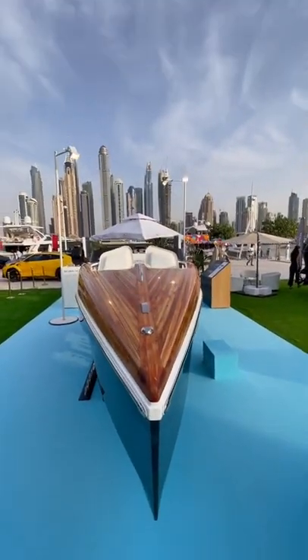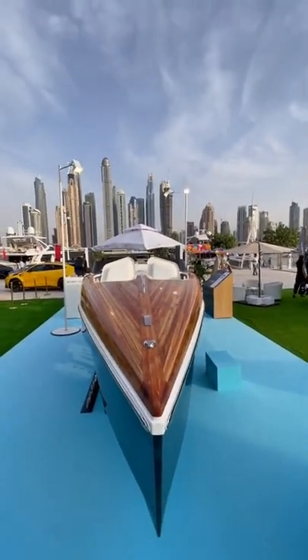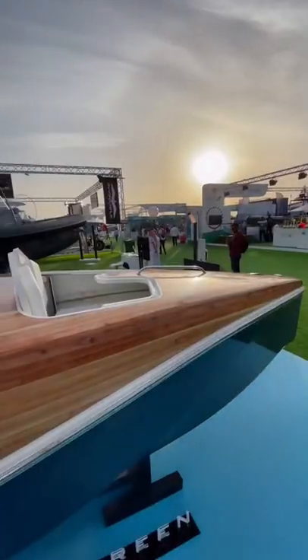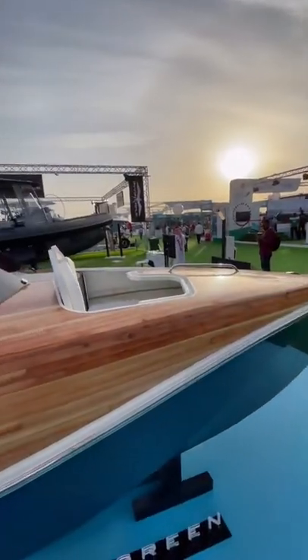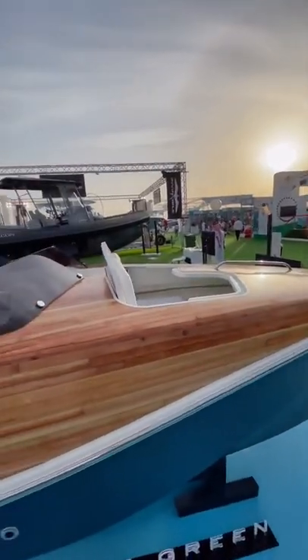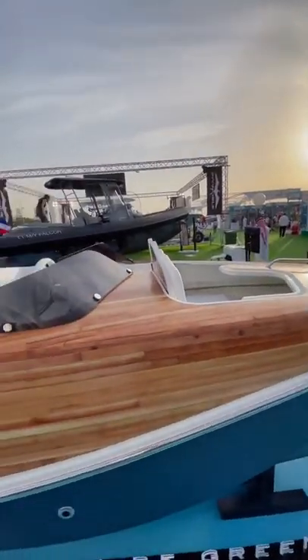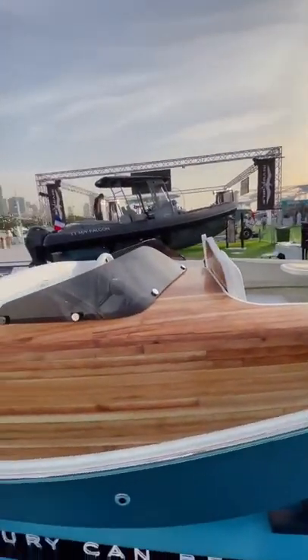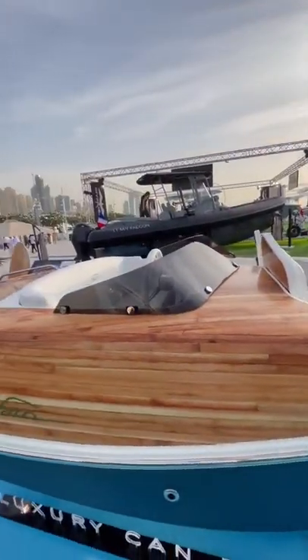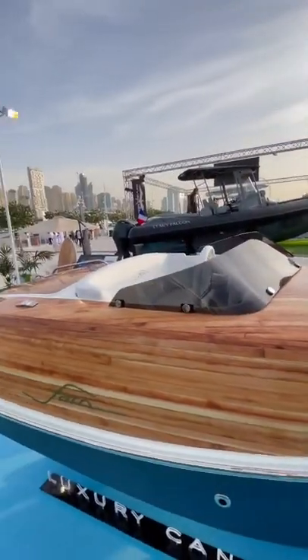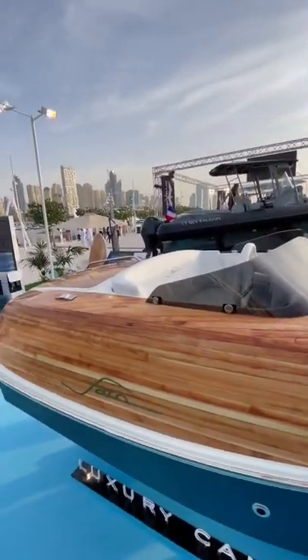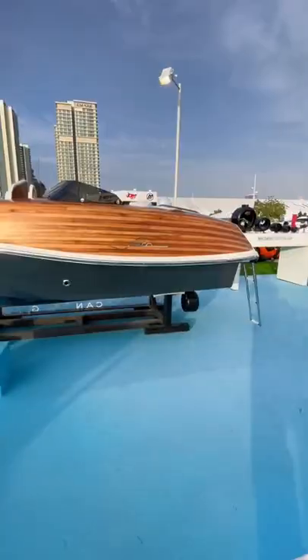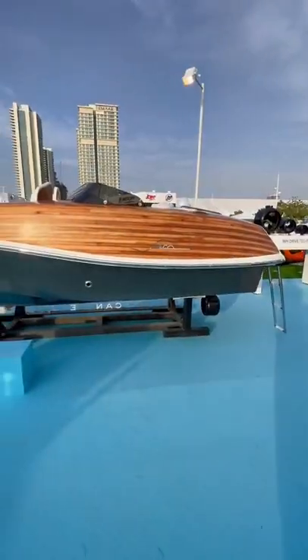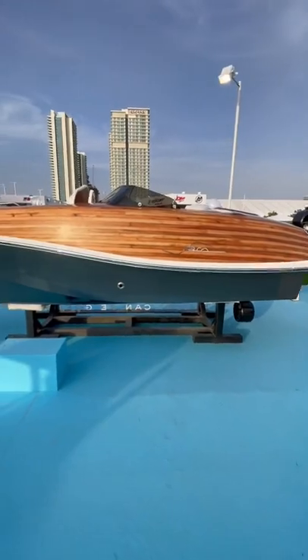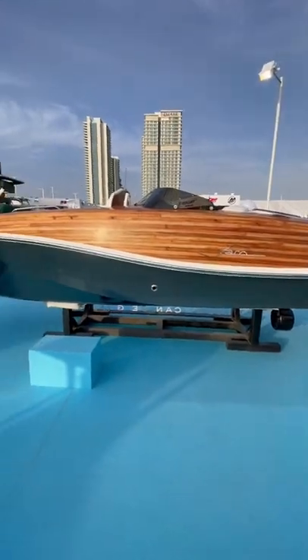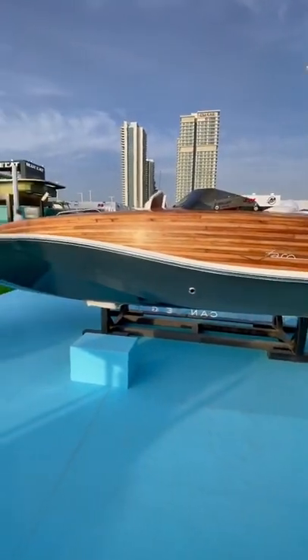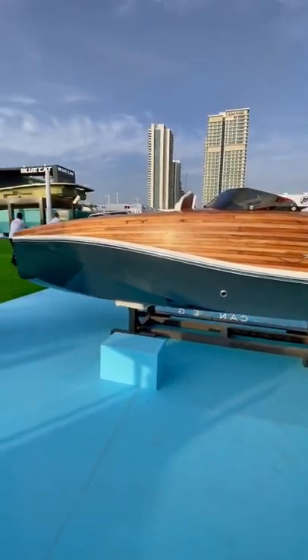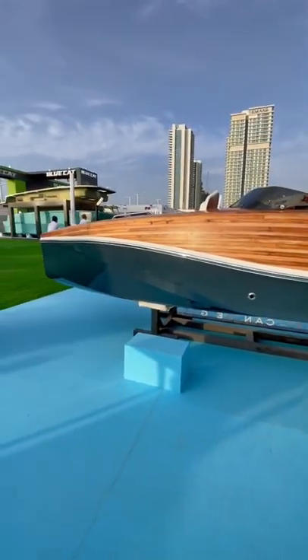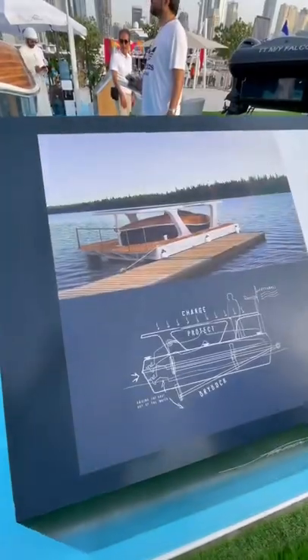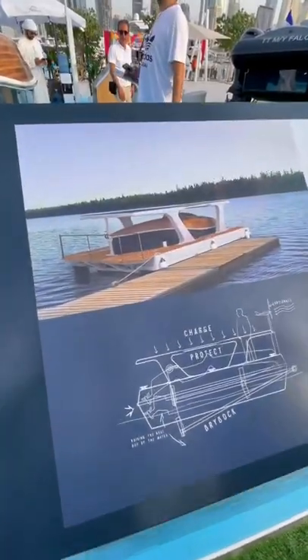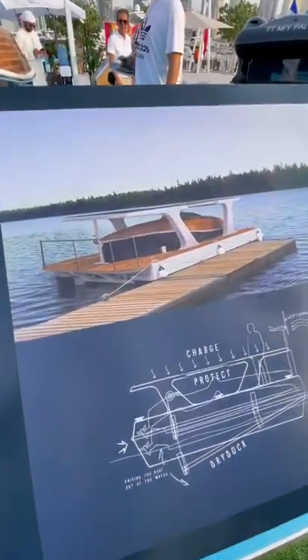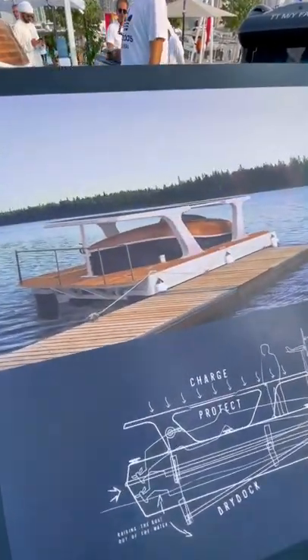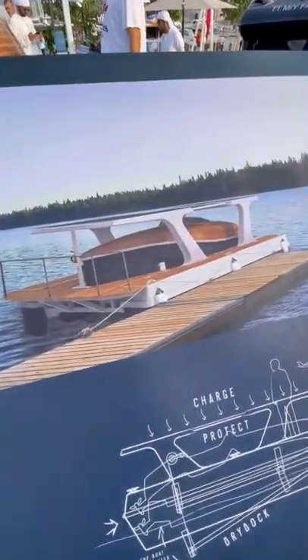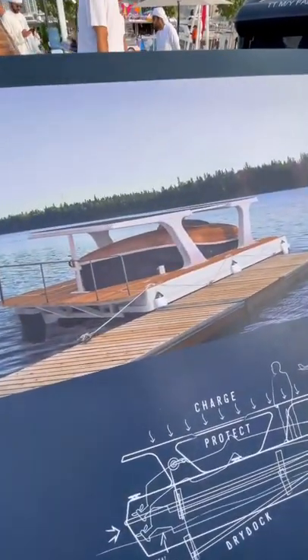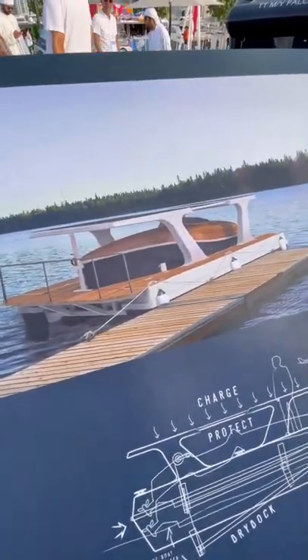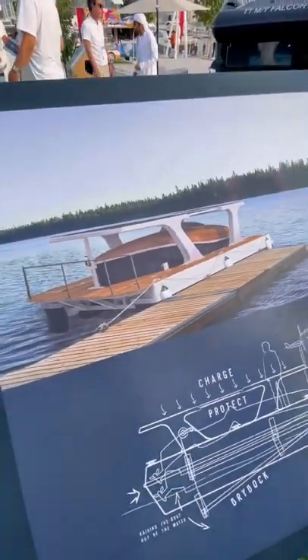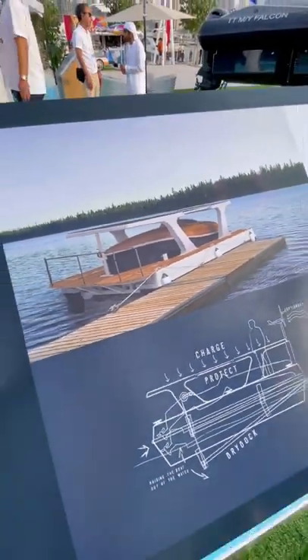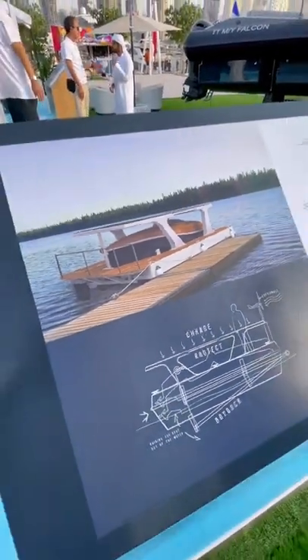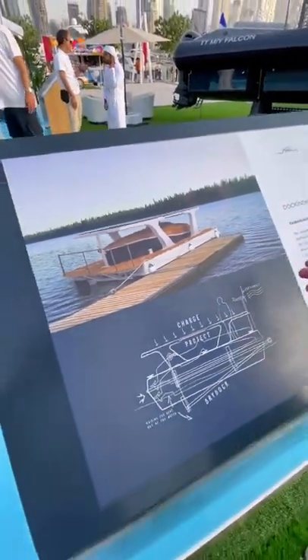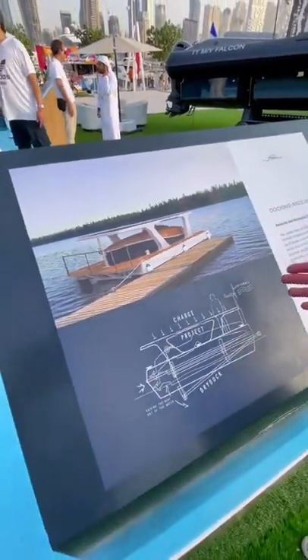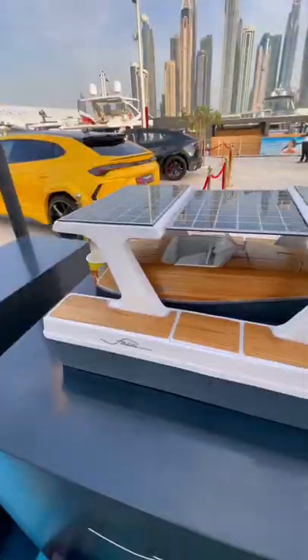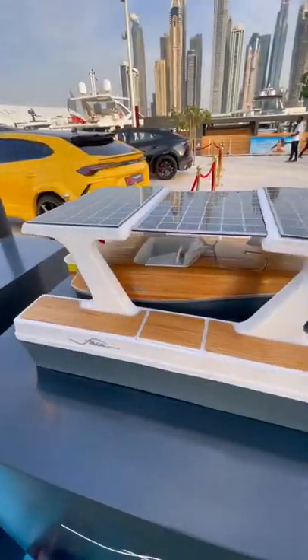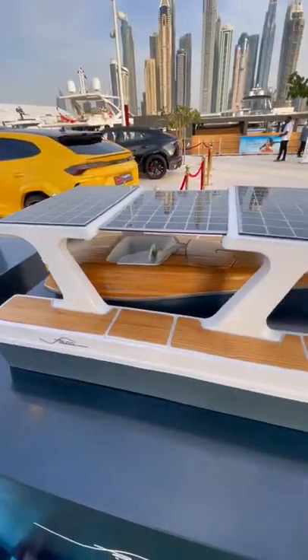For an extra $90,000 you can buy a docking station that makes this boat fully autonomous. This is what it looks like, and it allows the boat to be used off of 100% solar power.